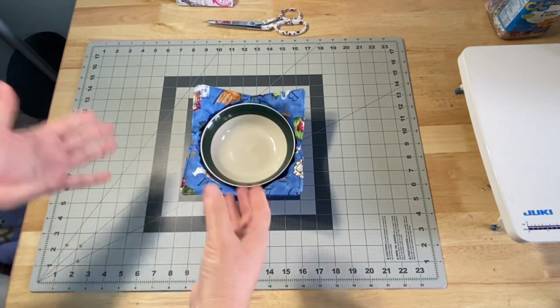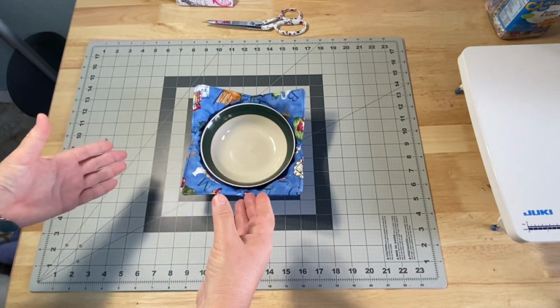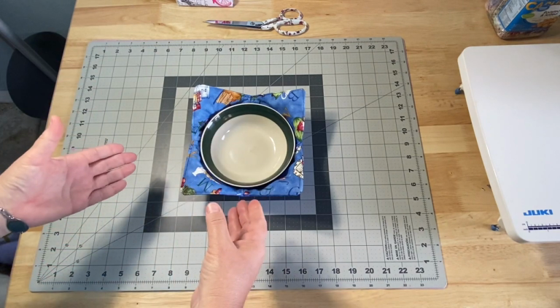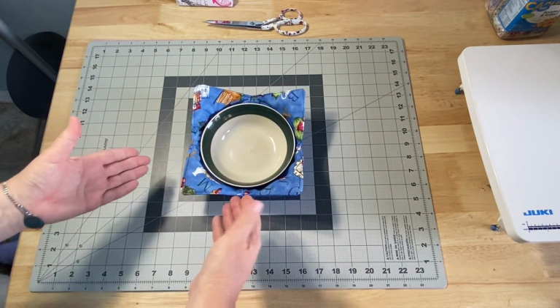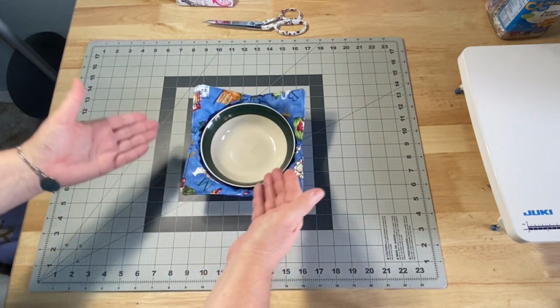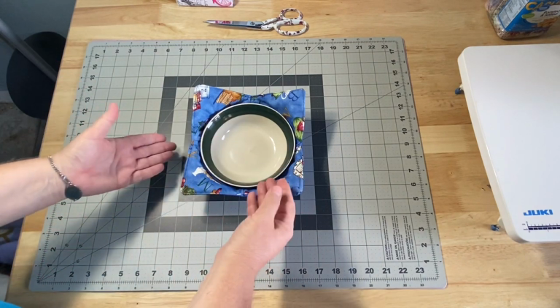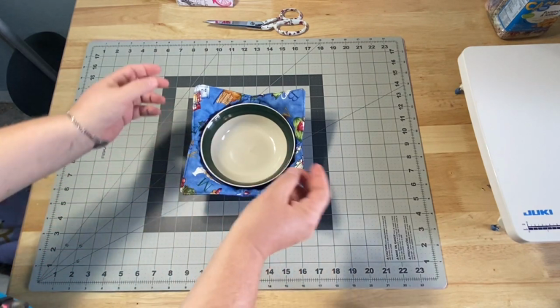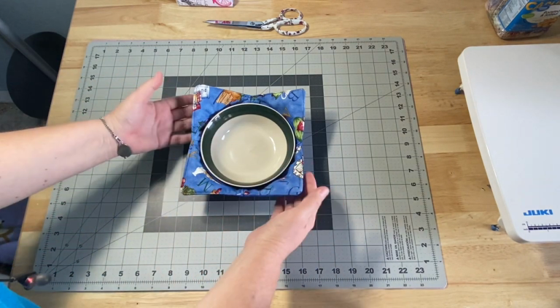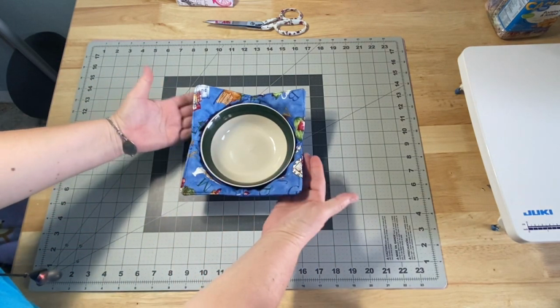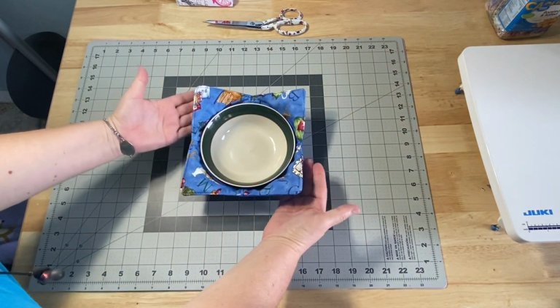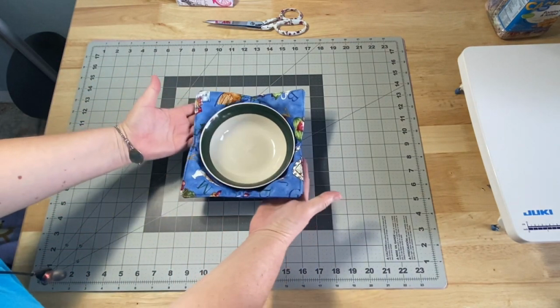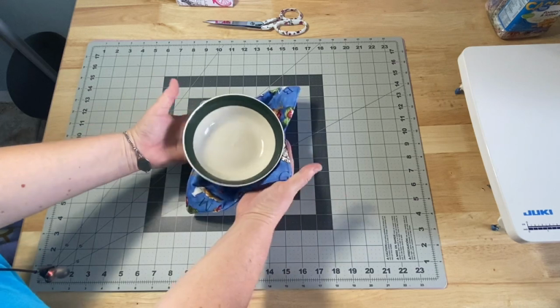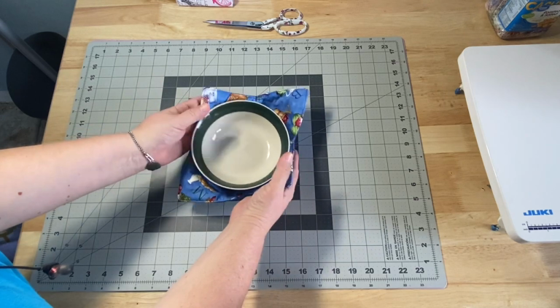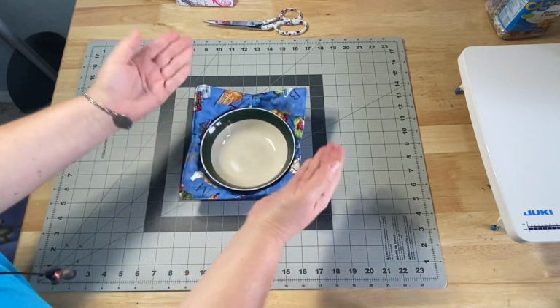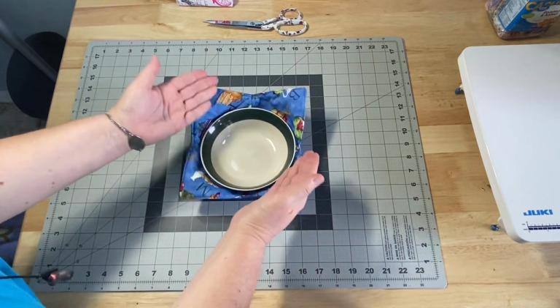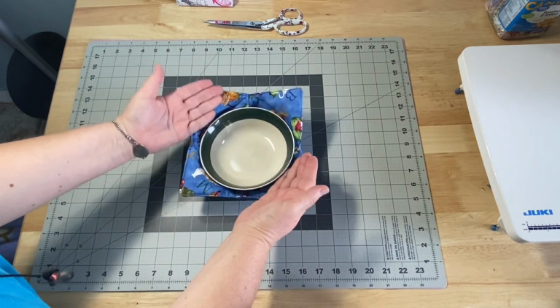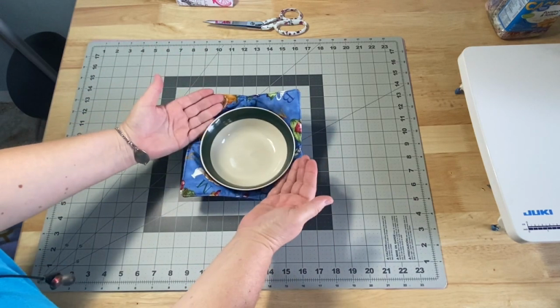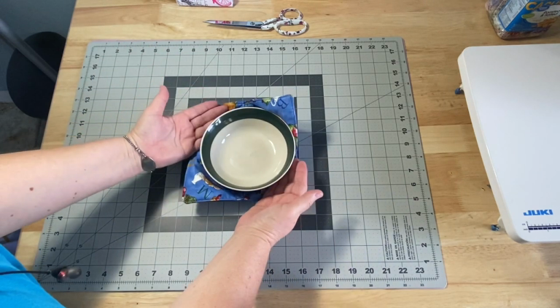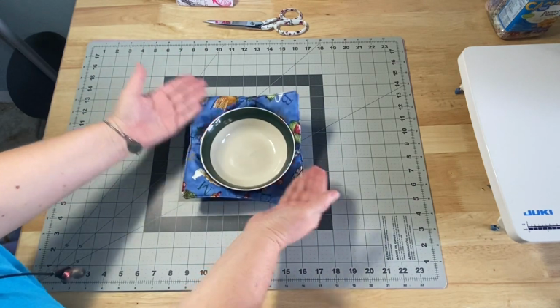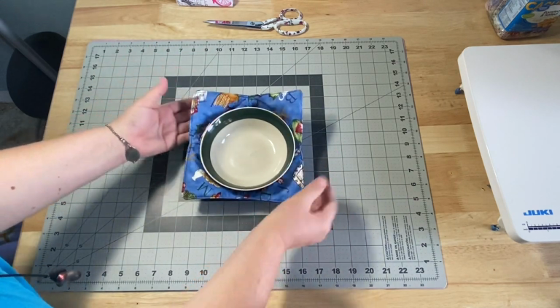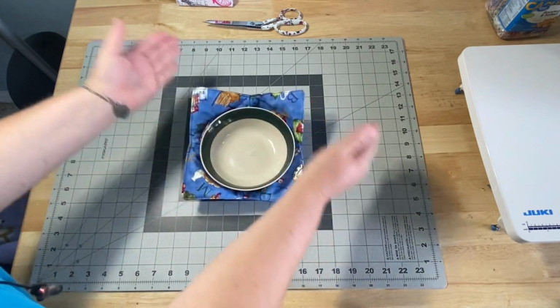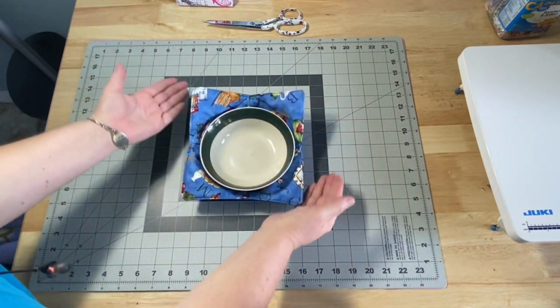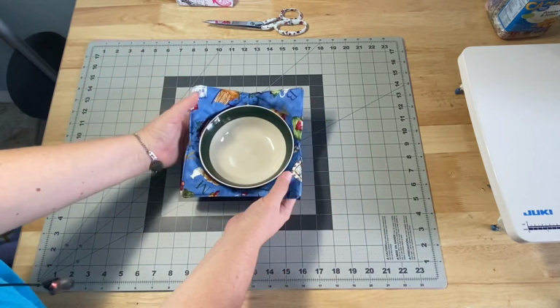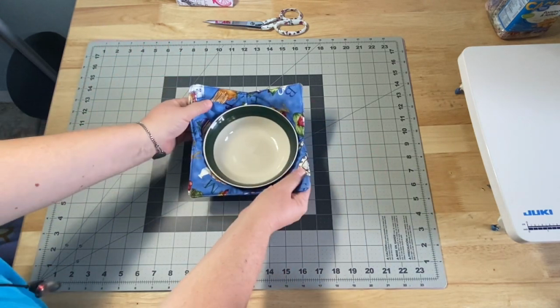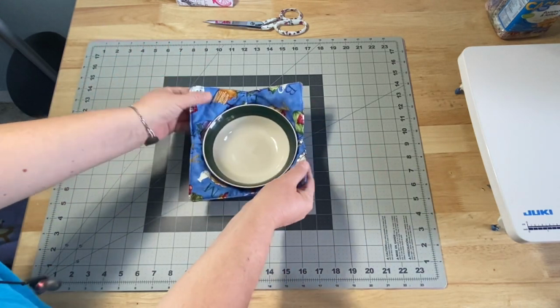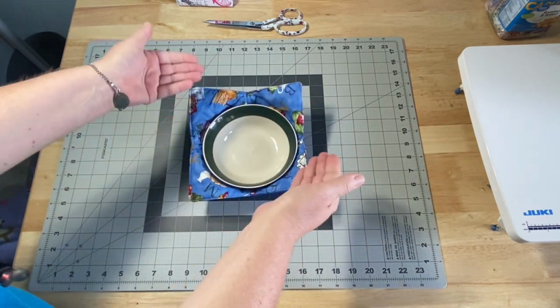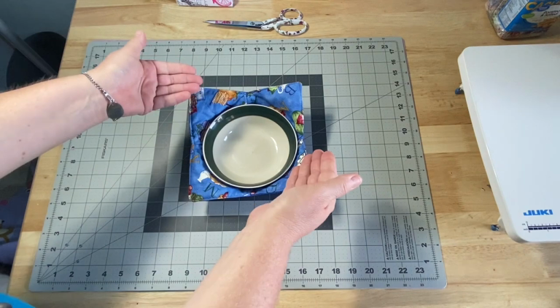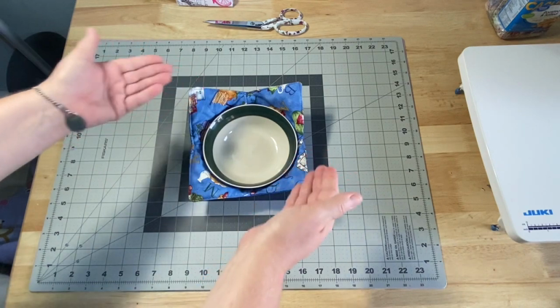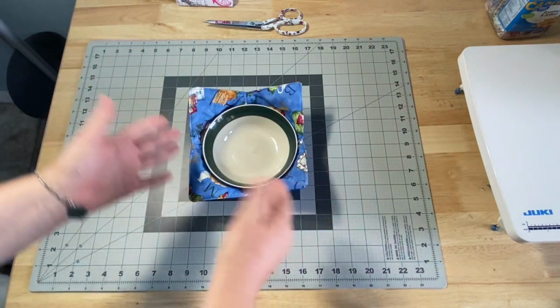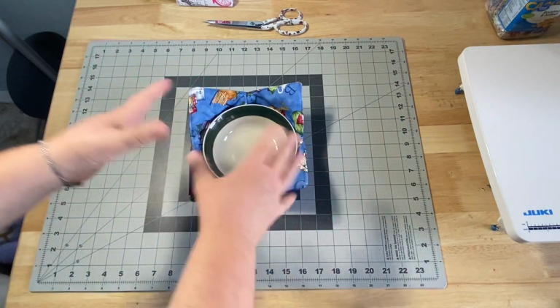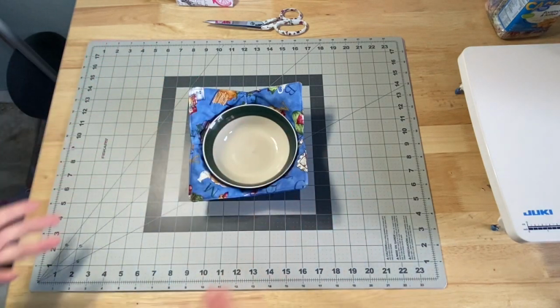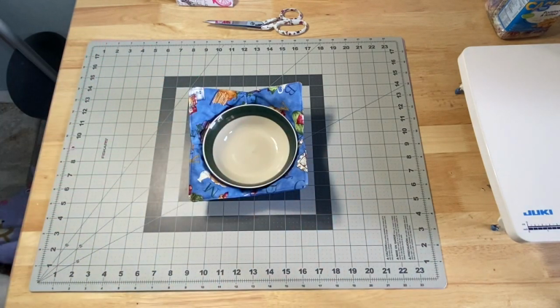My bowl is just about six inches across and it seems to work pretty well. You can make it a little larger or a little smaller depending on your soup bowl. If you make your square smaller, this part will be smaller and the sides will go down. If you make it larger, you'll have more of your sides coming up and it'll fit a larger bowl.